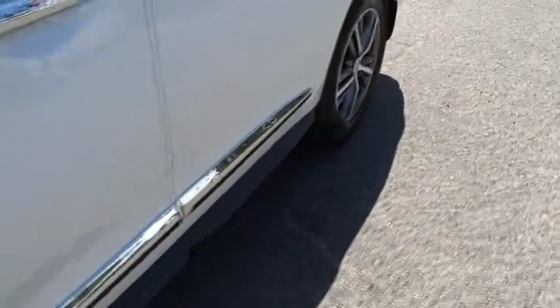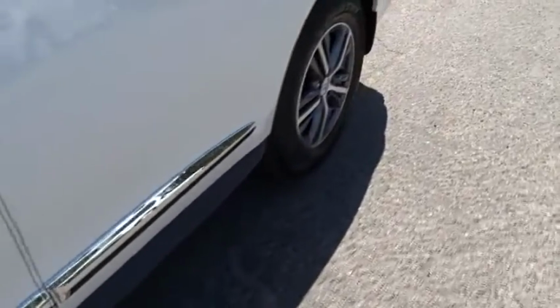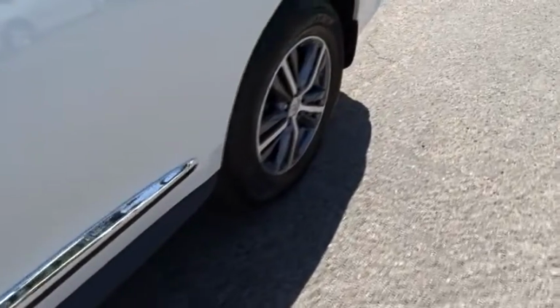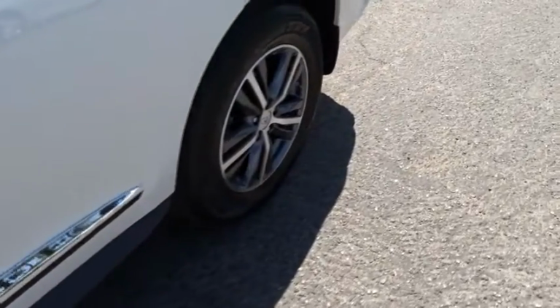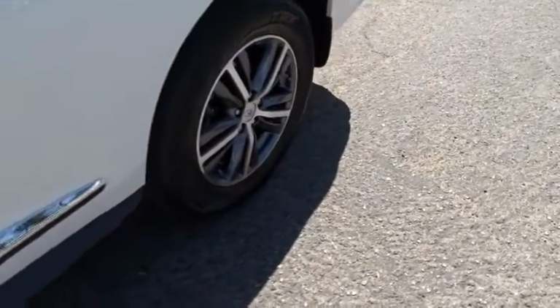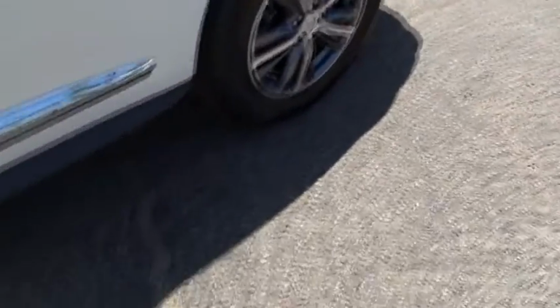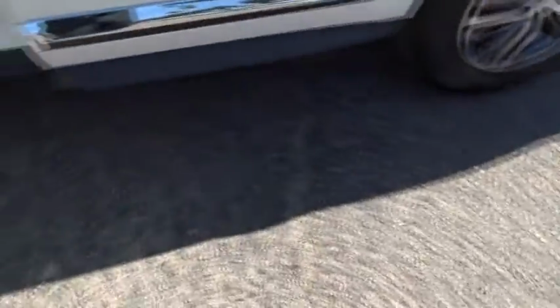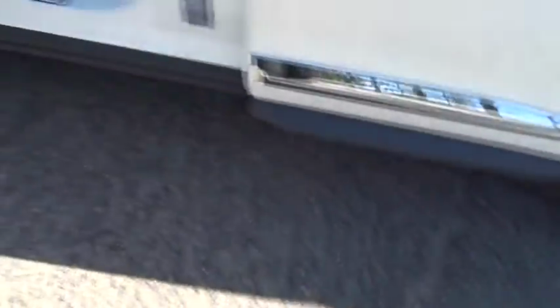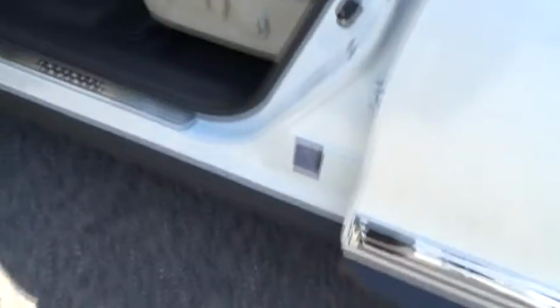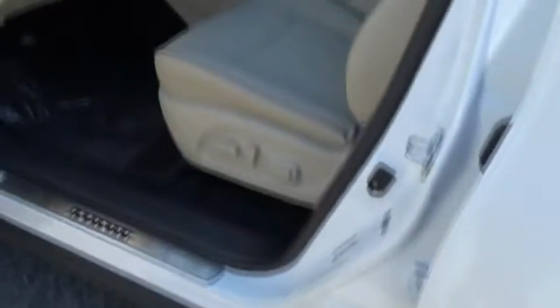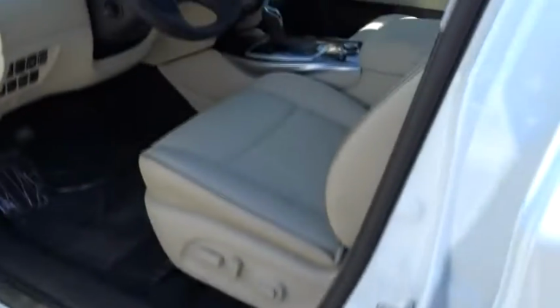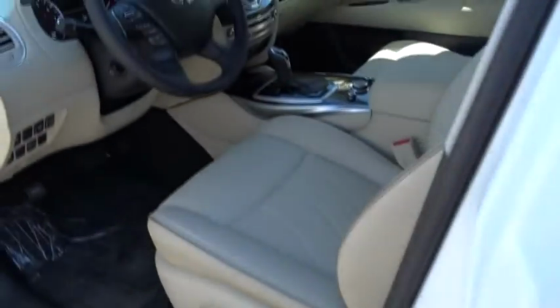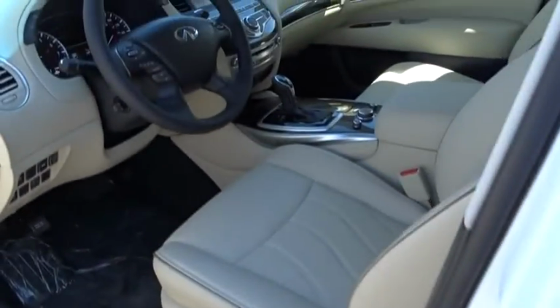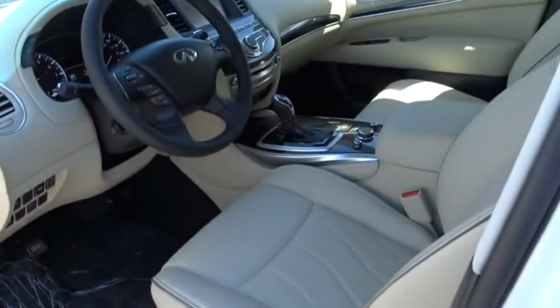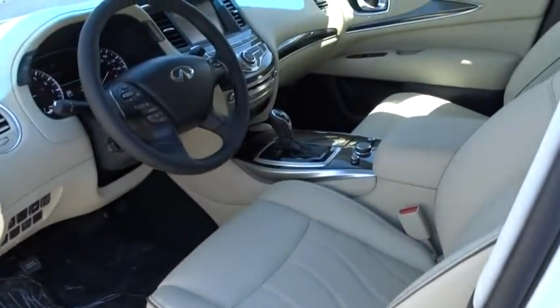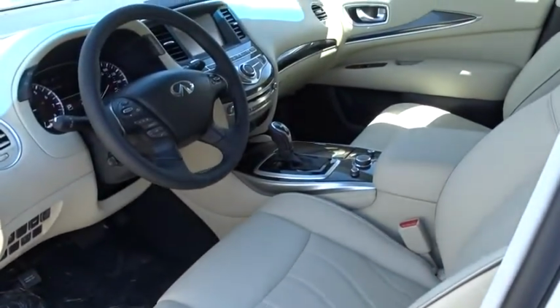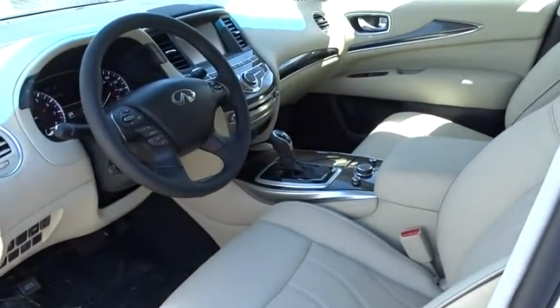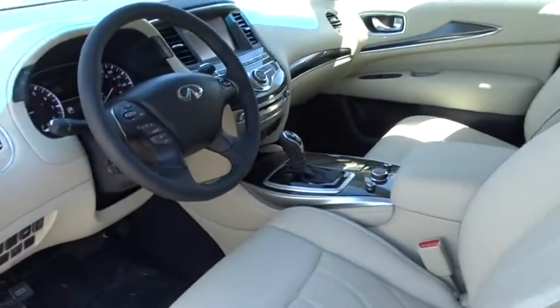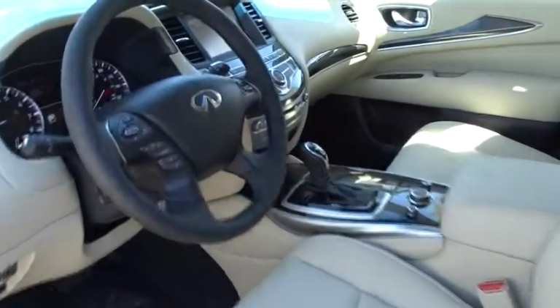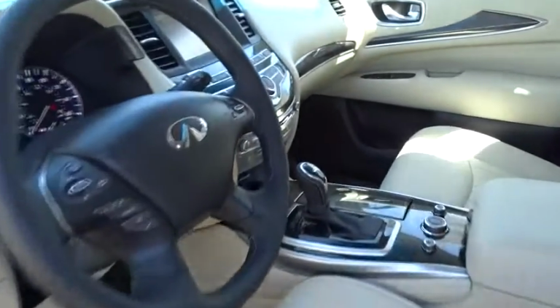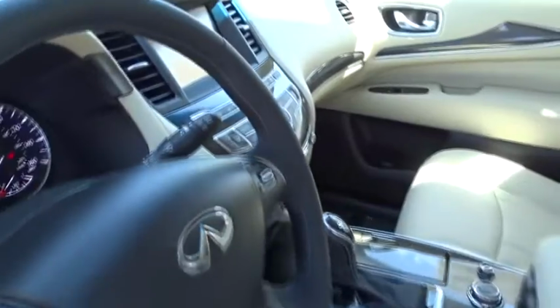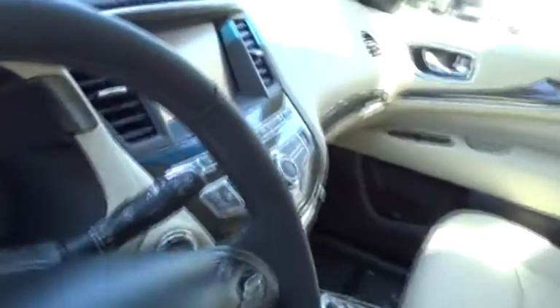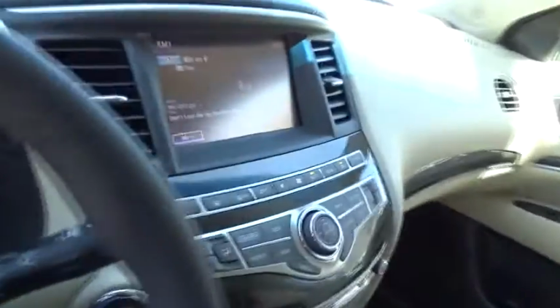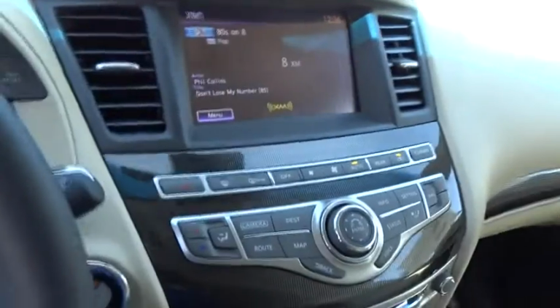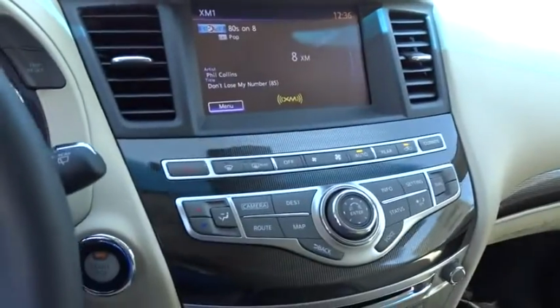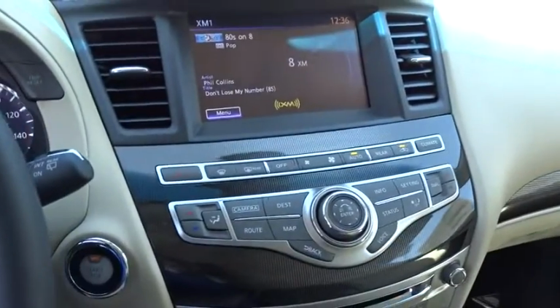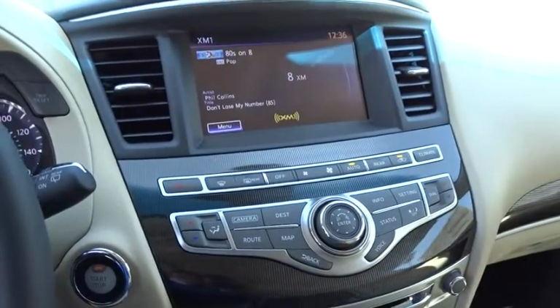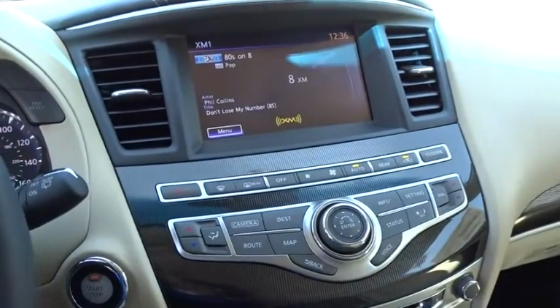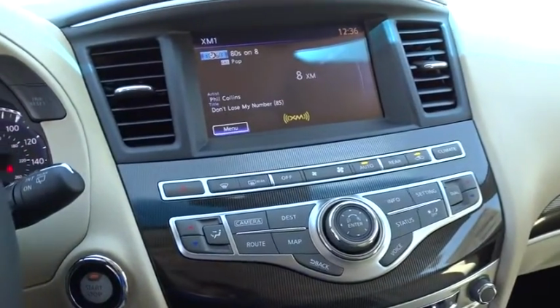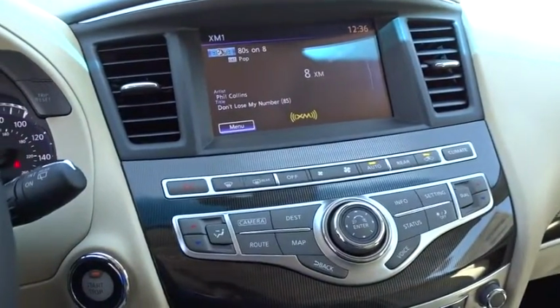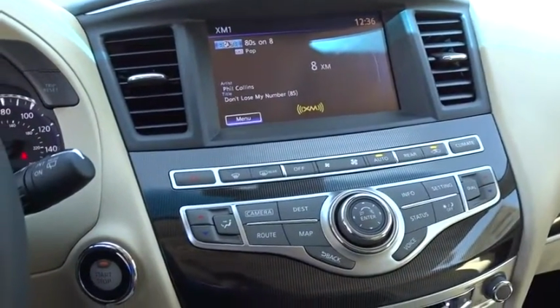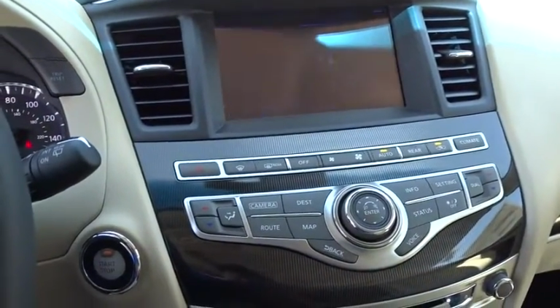Leather-wrapped steering wheel, Bluetooth, moonroof, adjustable steering wheel, power steering, cruise control, keyless start, auto-dimming rearview mirror, four-wheel disc brakes. This vehicle offers reliability and good looks at a great price.